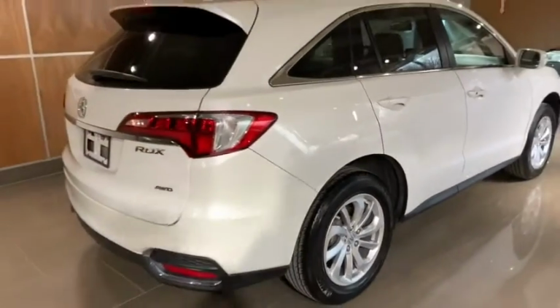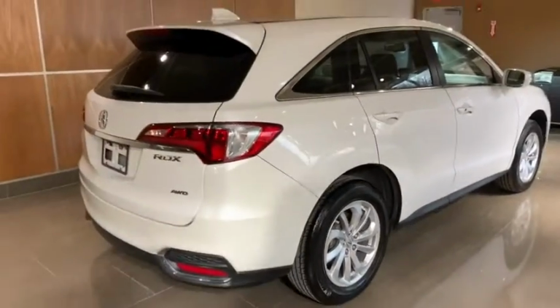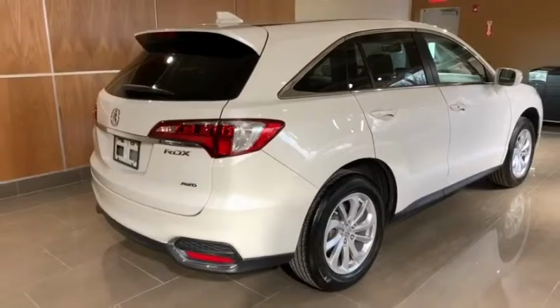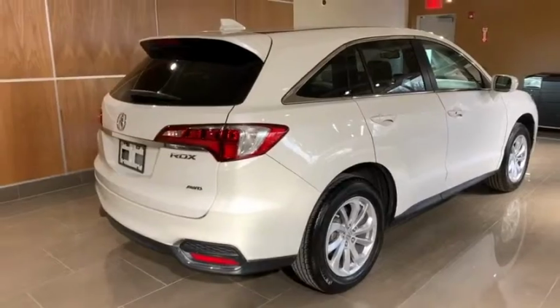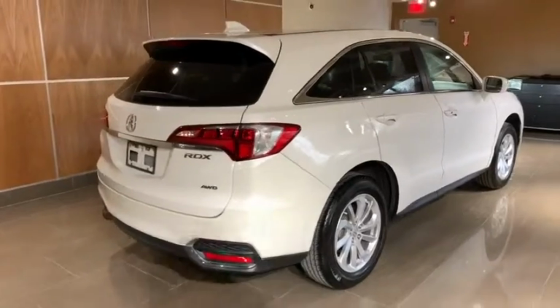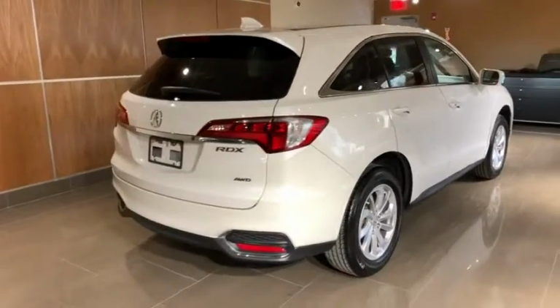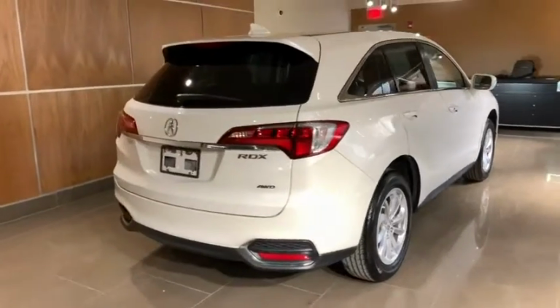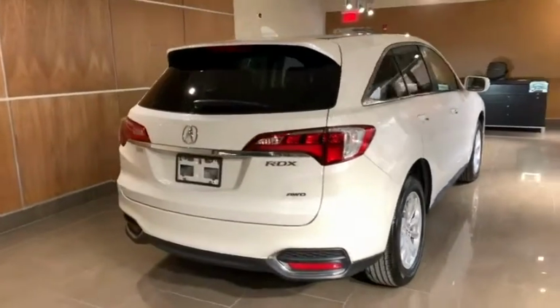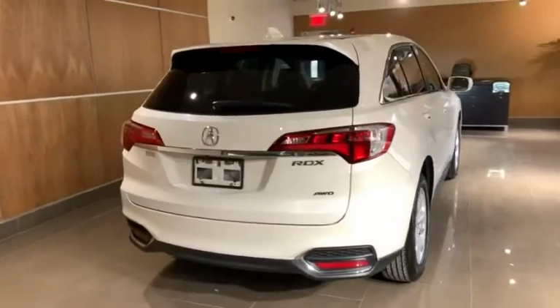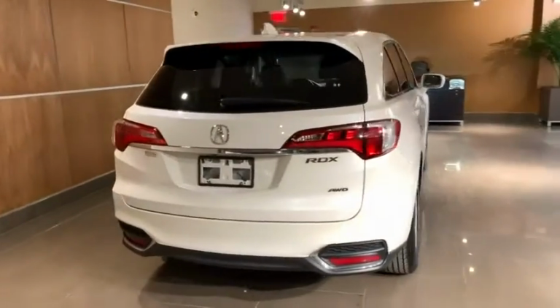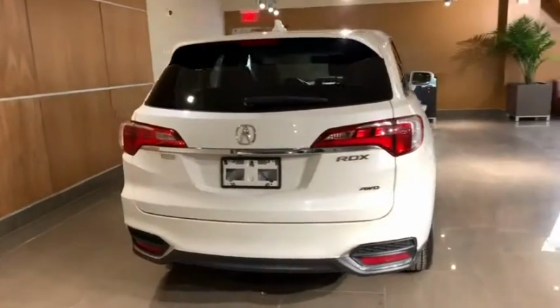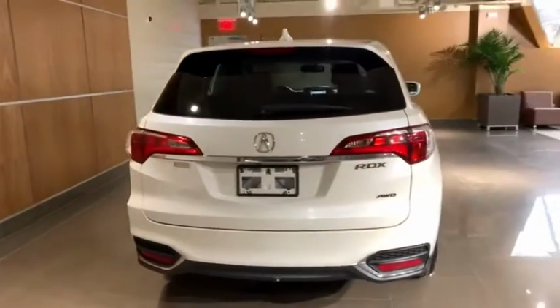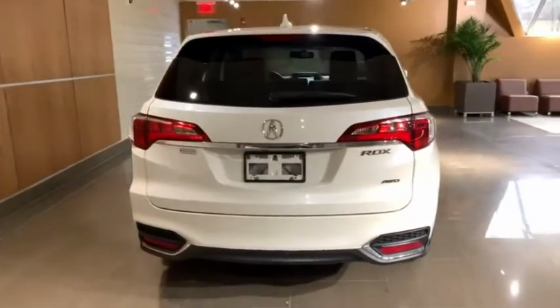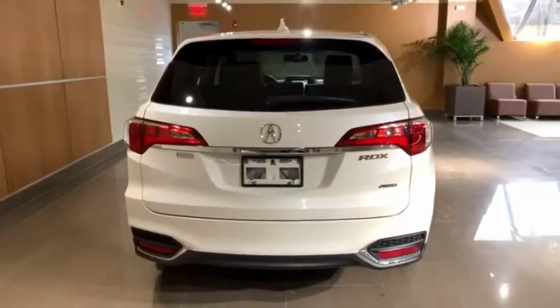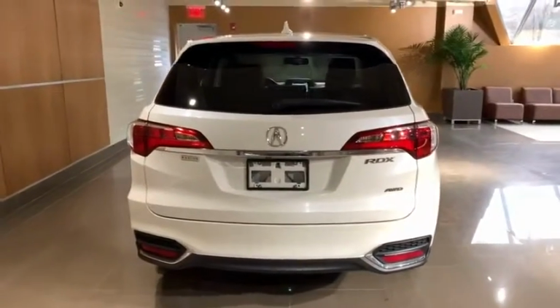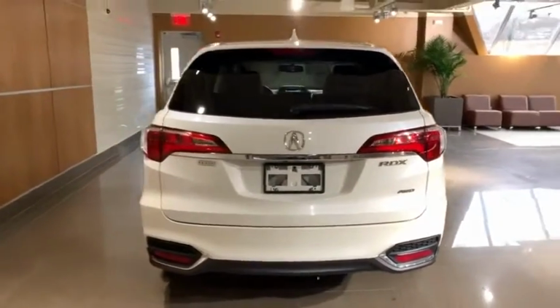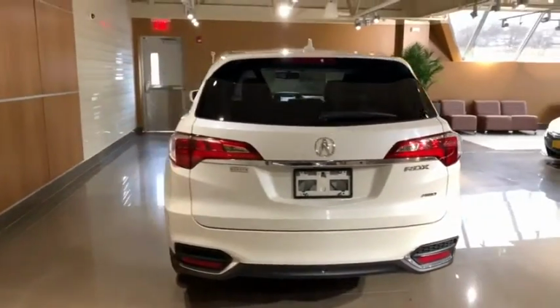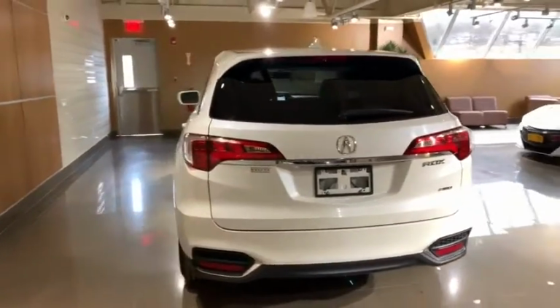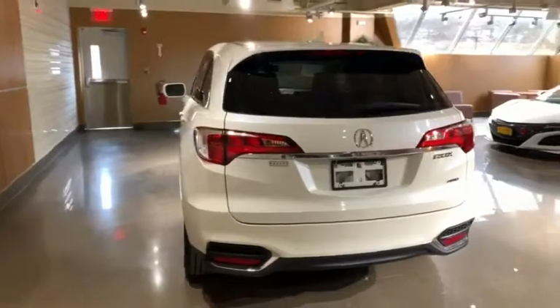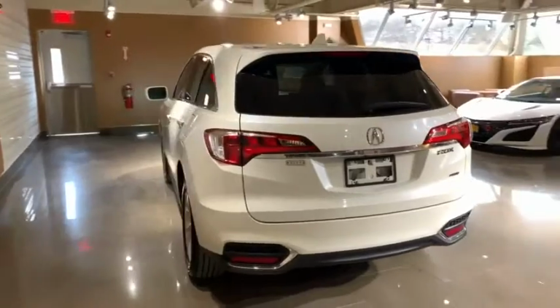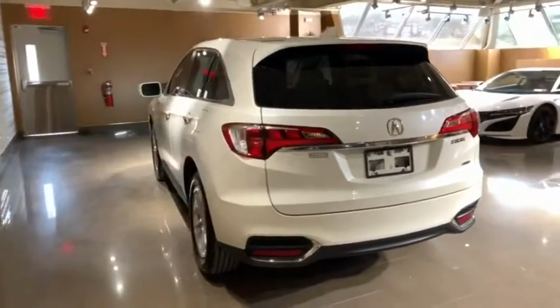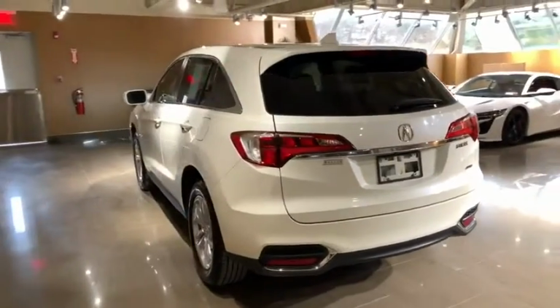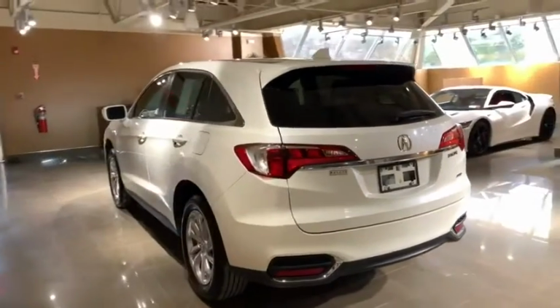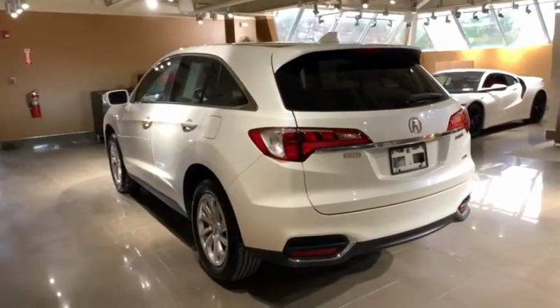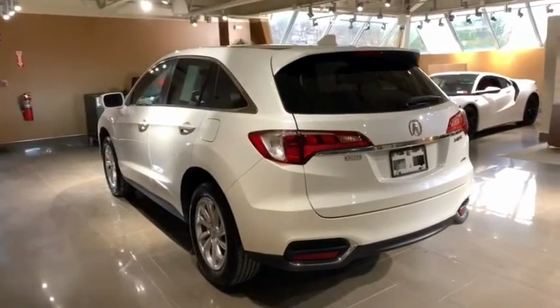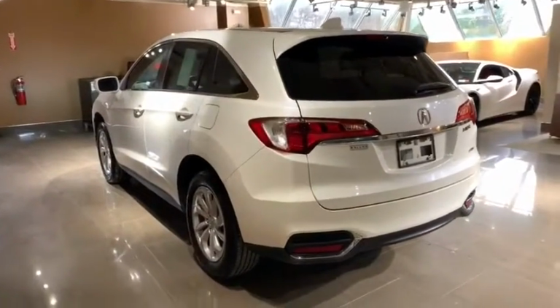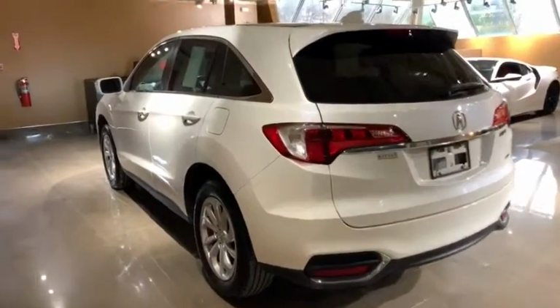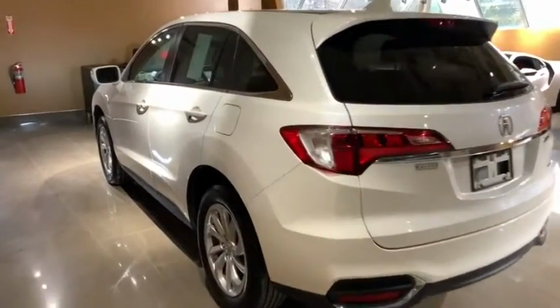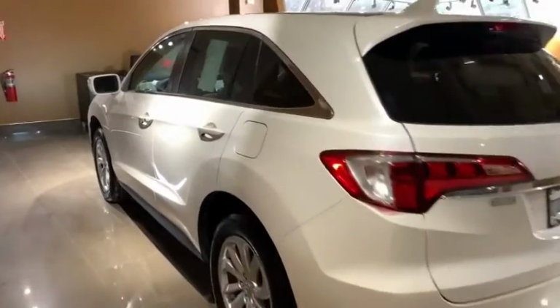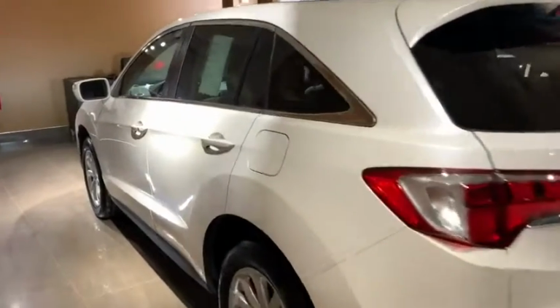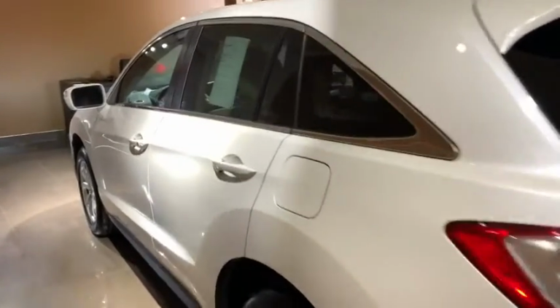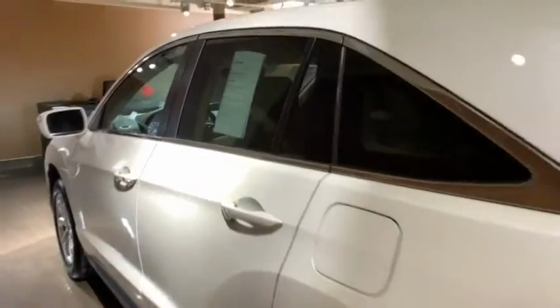Here are some of this vehicle's great options: navigation system, power passenger seat, traction control, power liftgate, dual airbags, leather-wrapped steering wheel, and power steering.